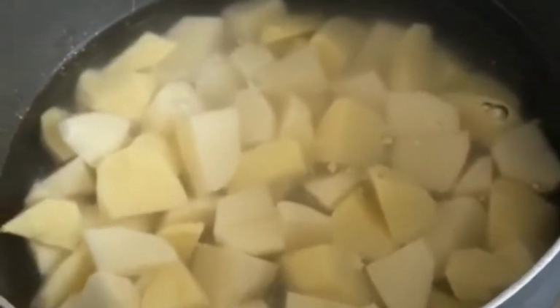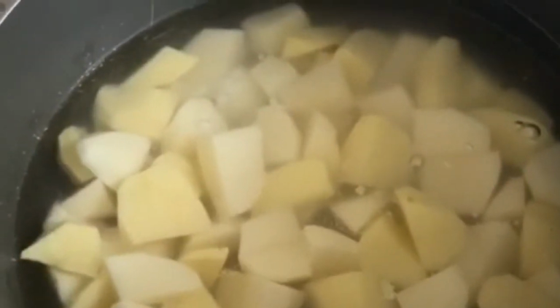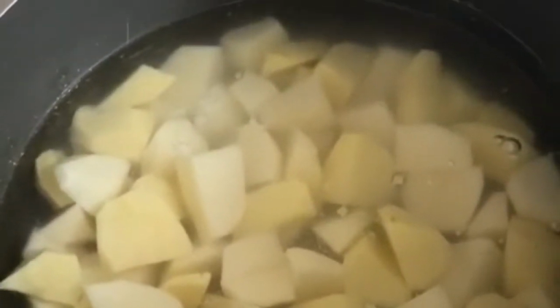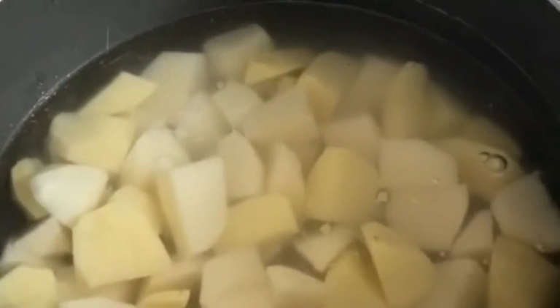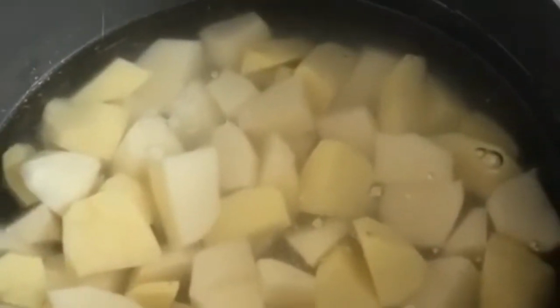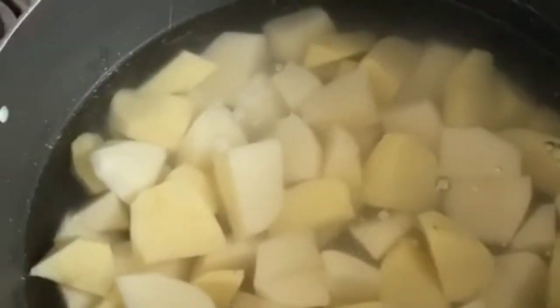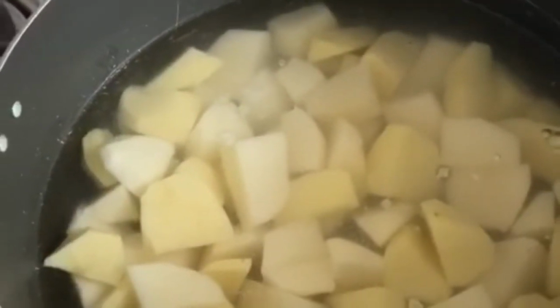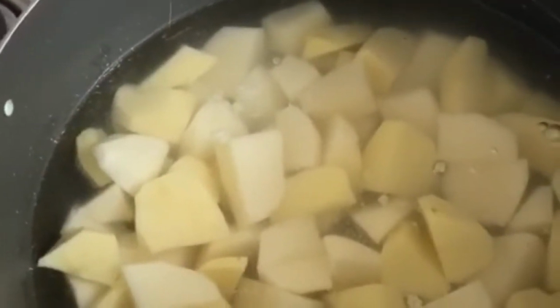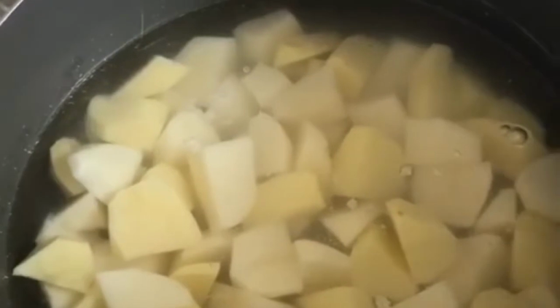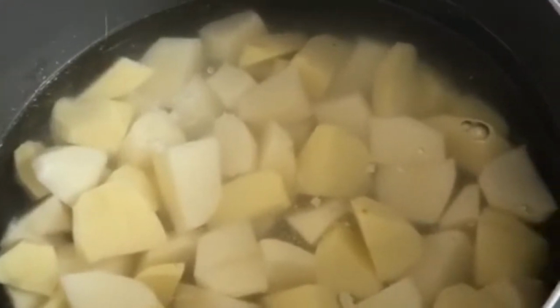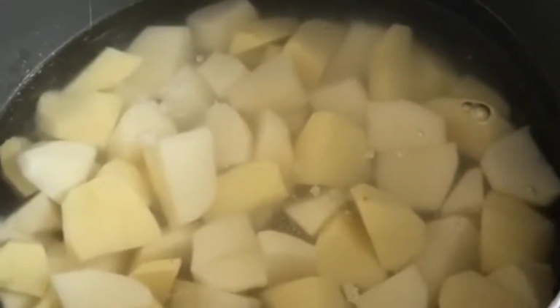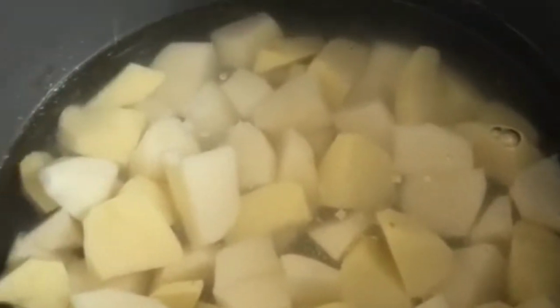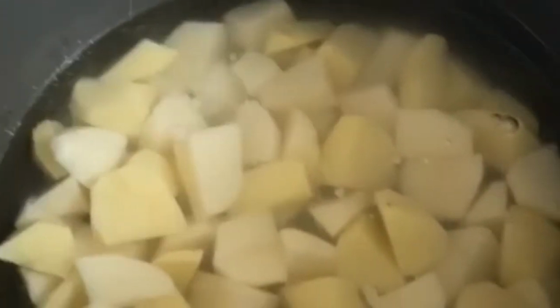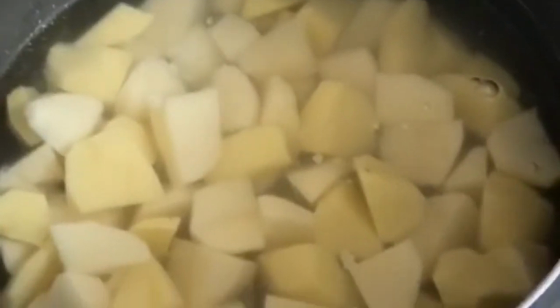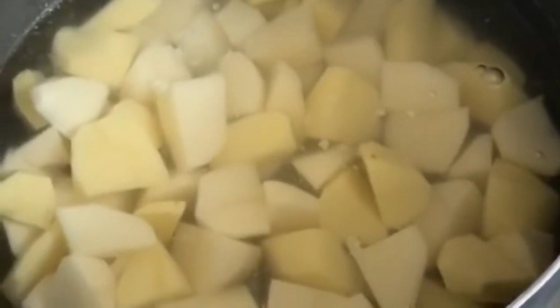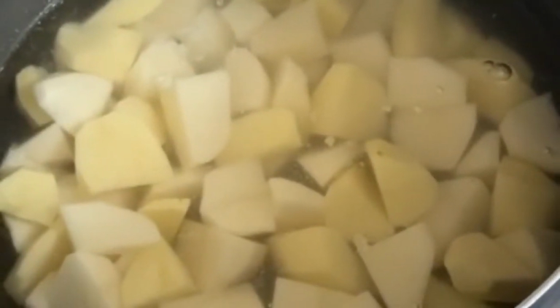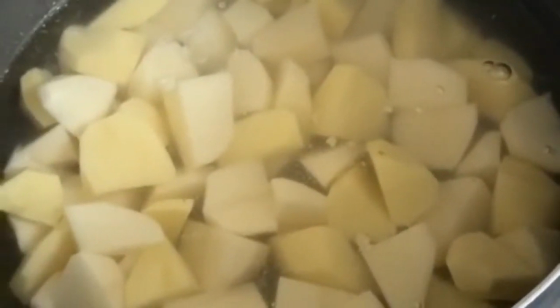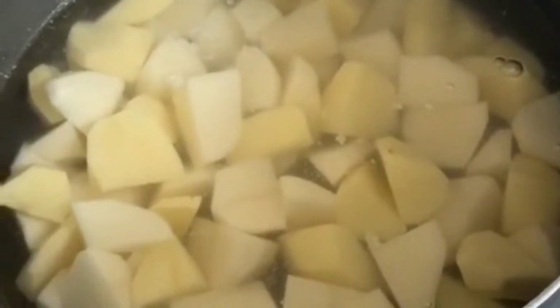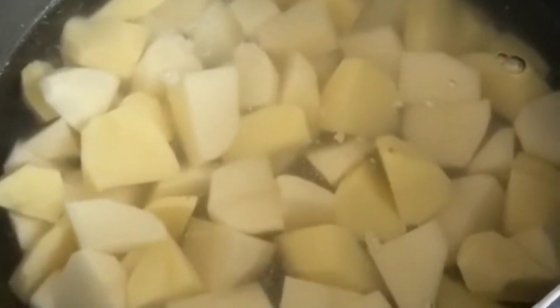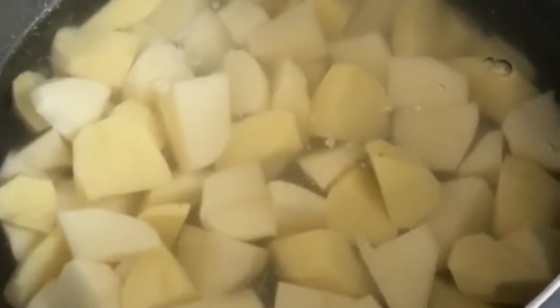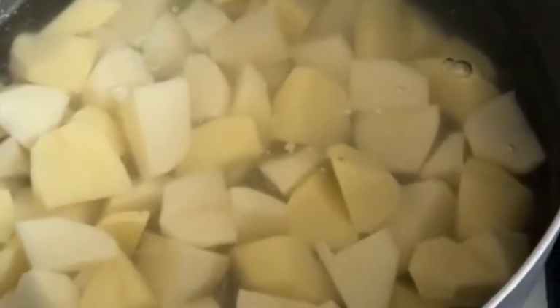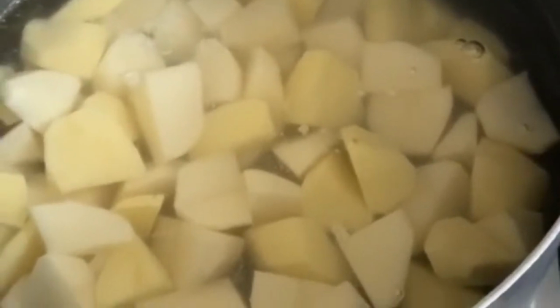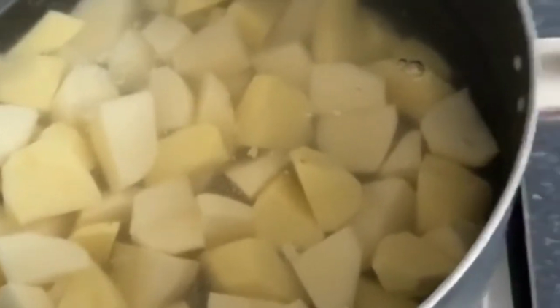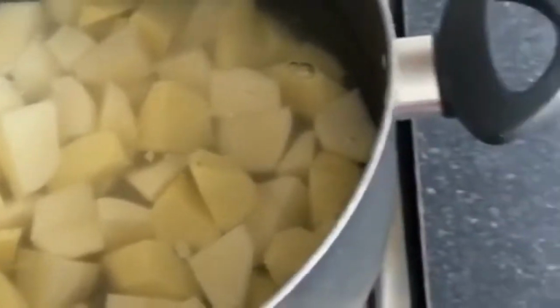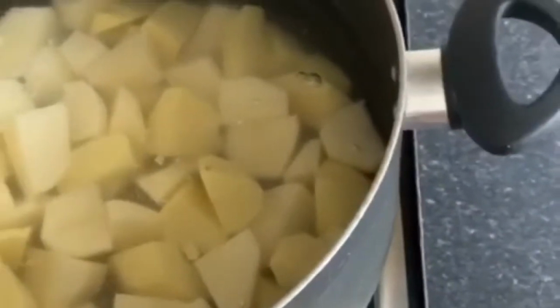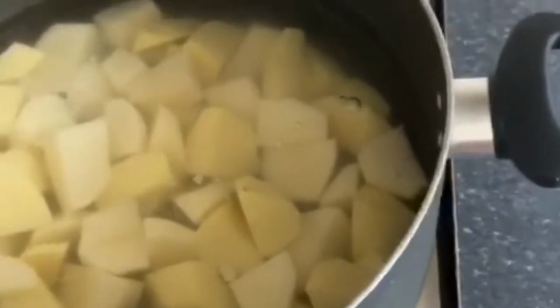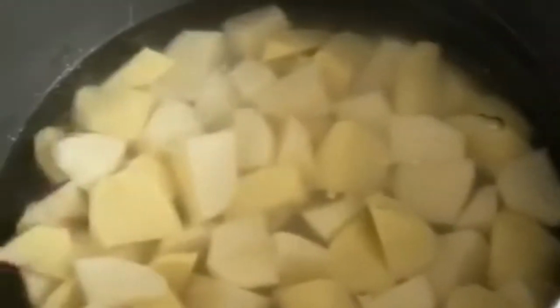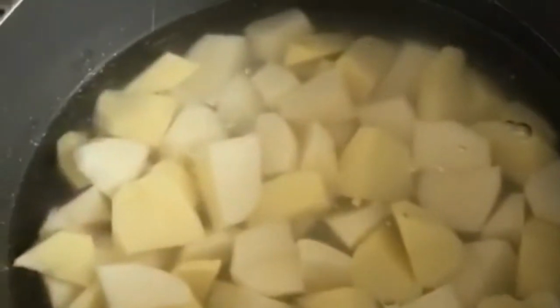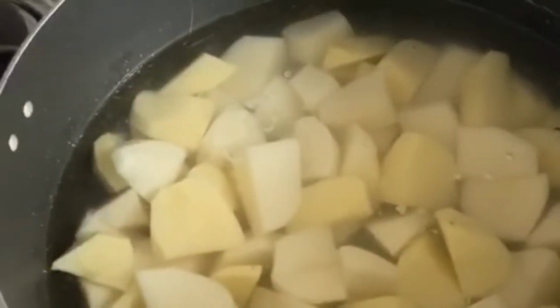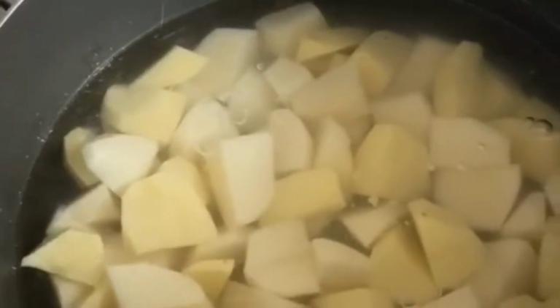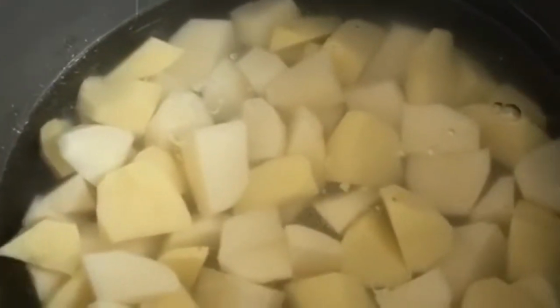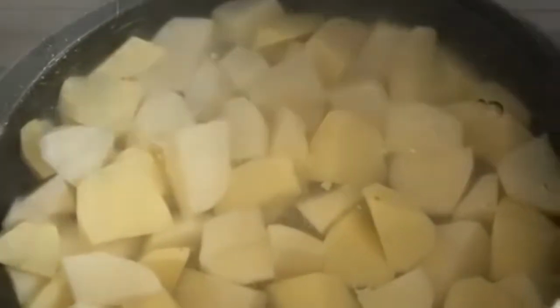You don't need to use as many potatoes as I have — I have a big family. So you can use half, 5 potatoes, a third, even 3 potatoes, and then adjust the other ingredients accordingly.